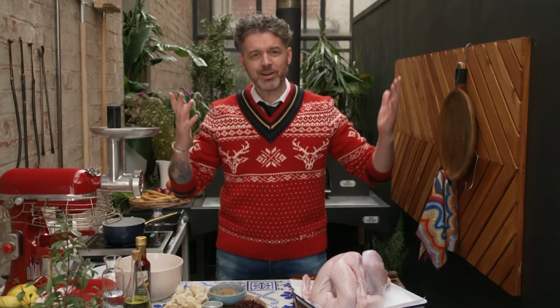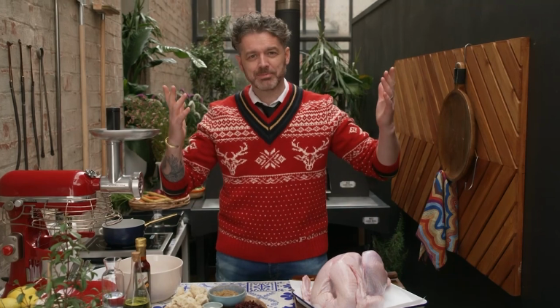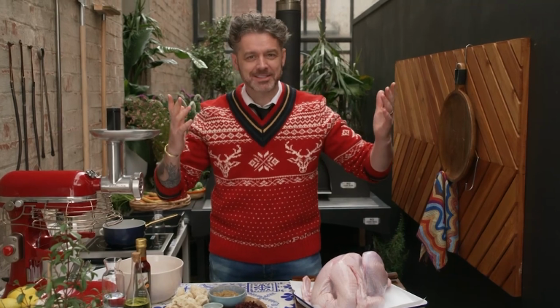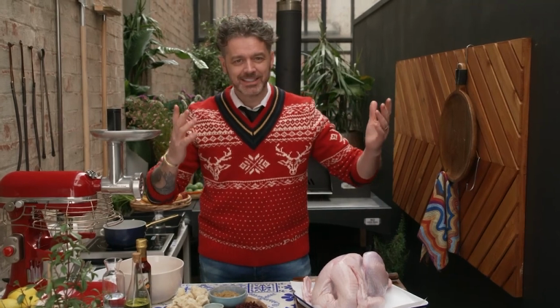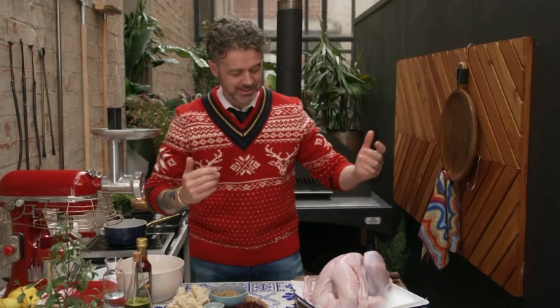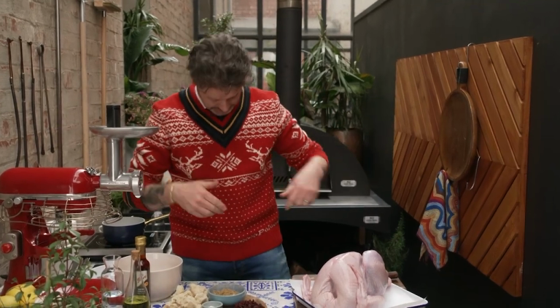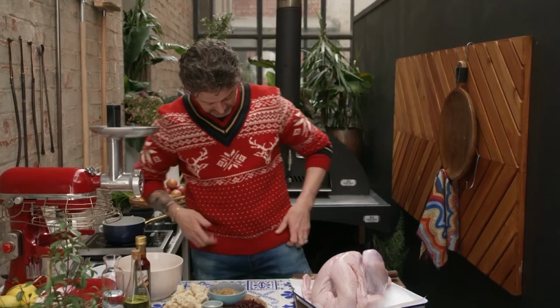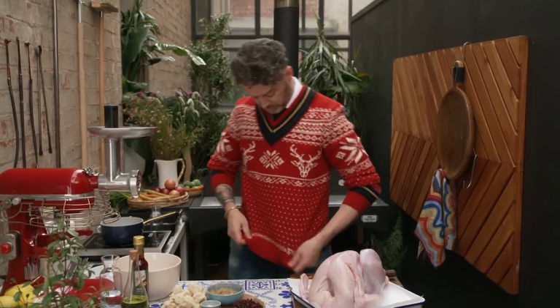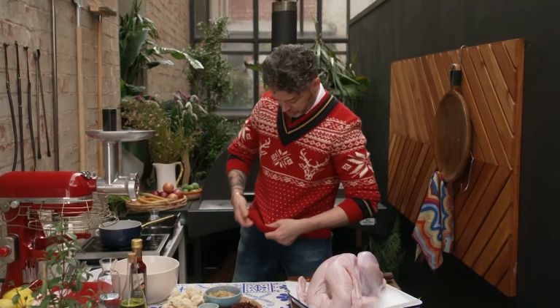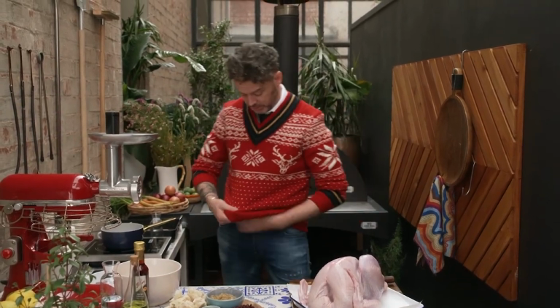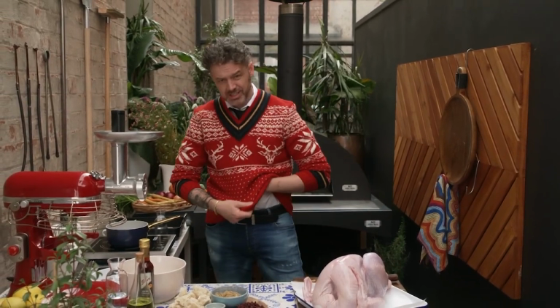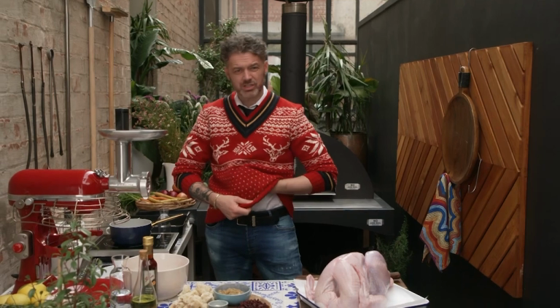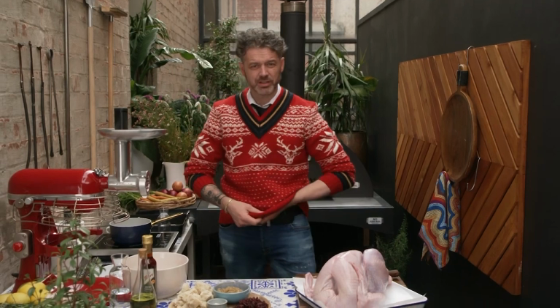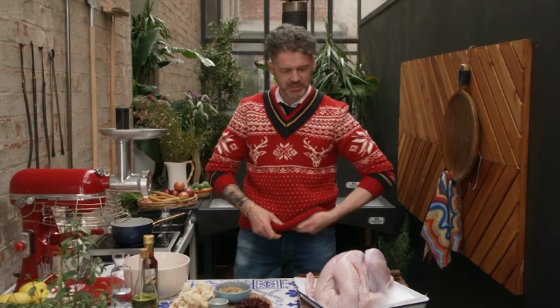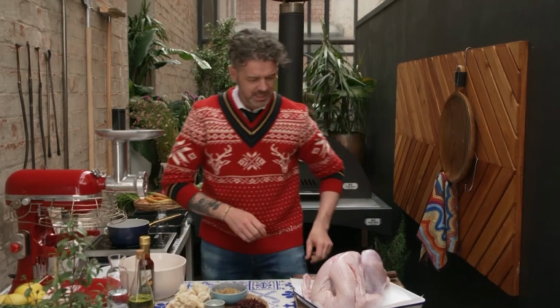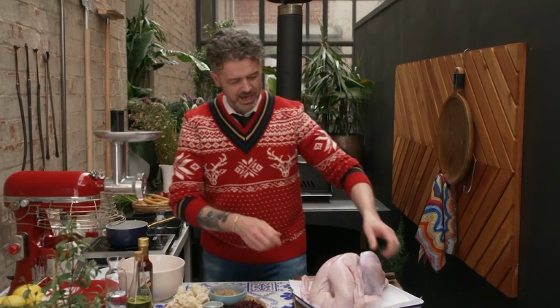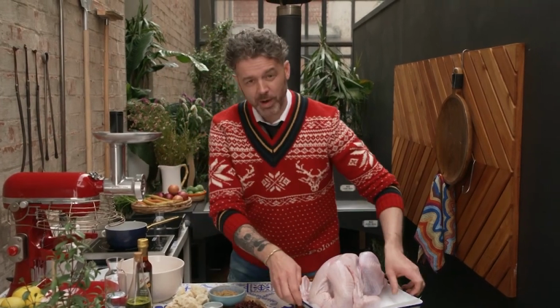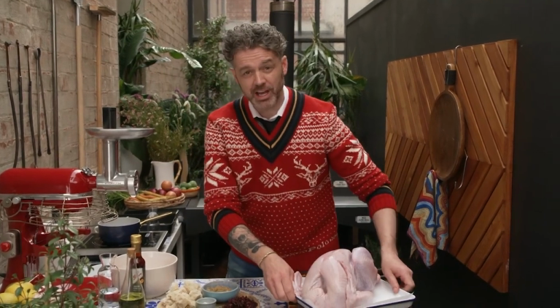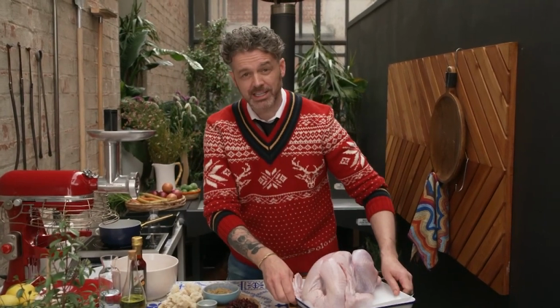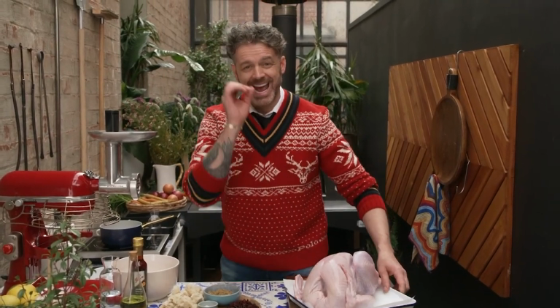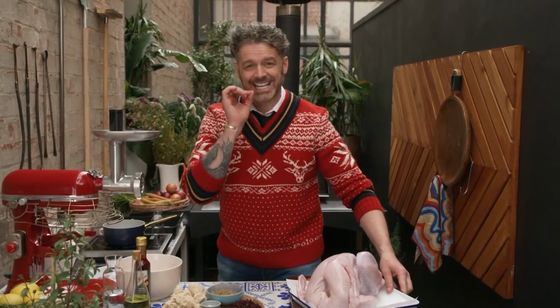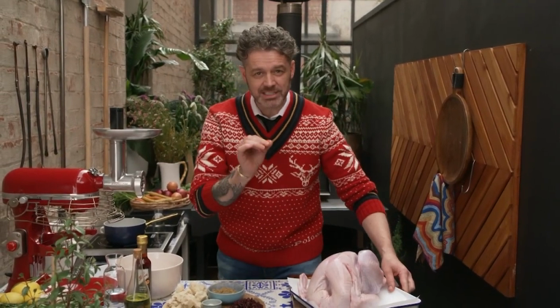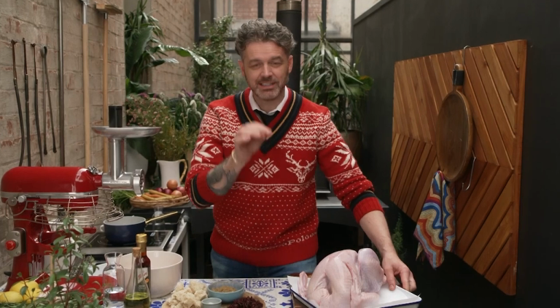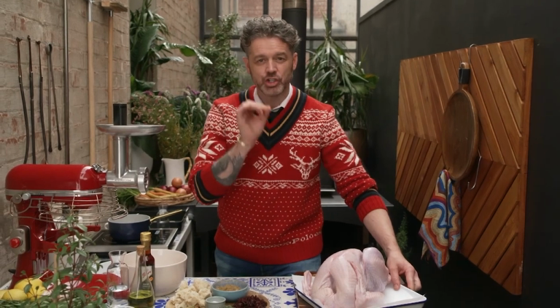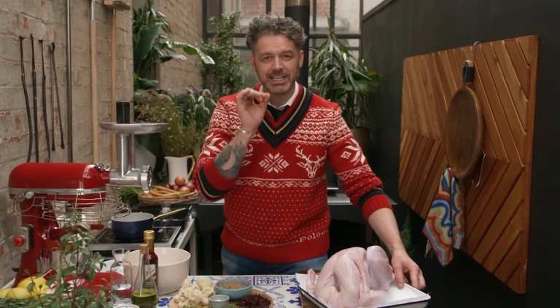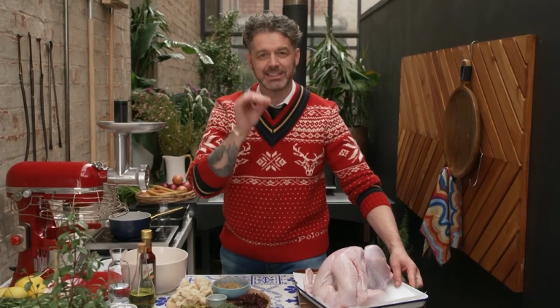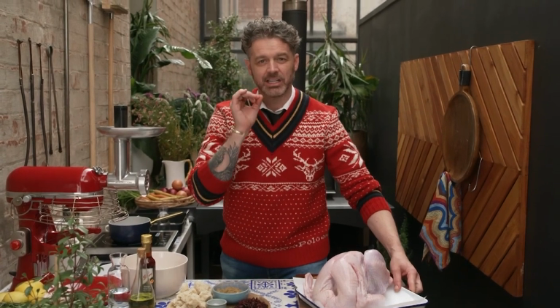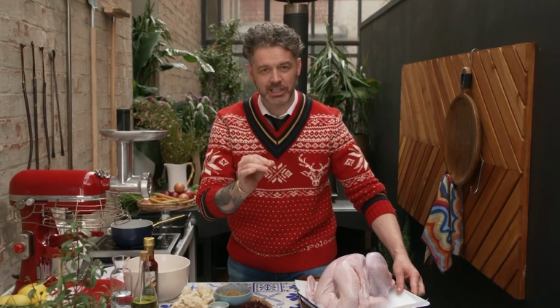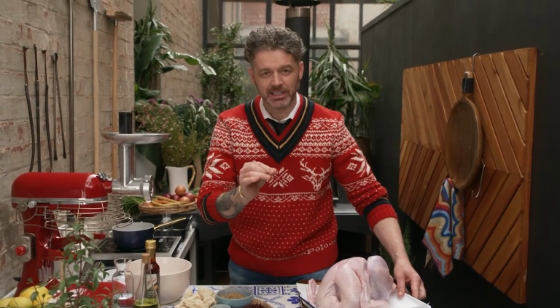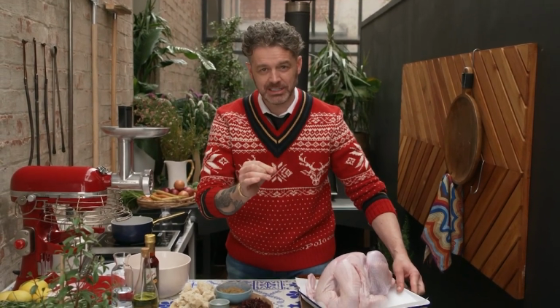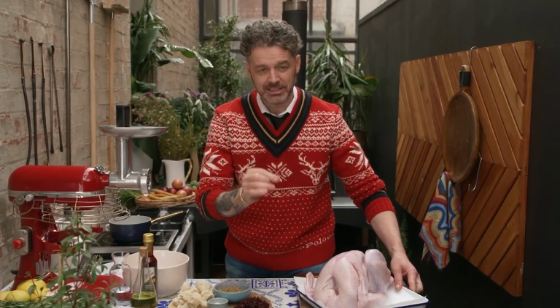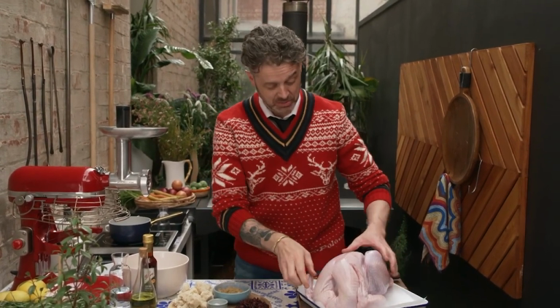Merry Christmas! Yes, that's right, it's Christmas. I've got my posh Christmas jumper on and everything today. I'm going to show you how to make a guaranteed juicy, tender turkey. You ready? It's a good one.